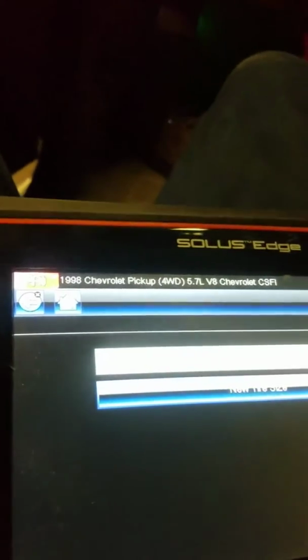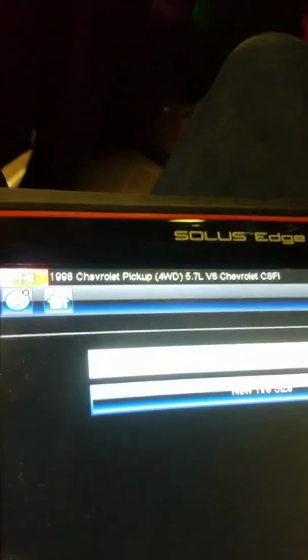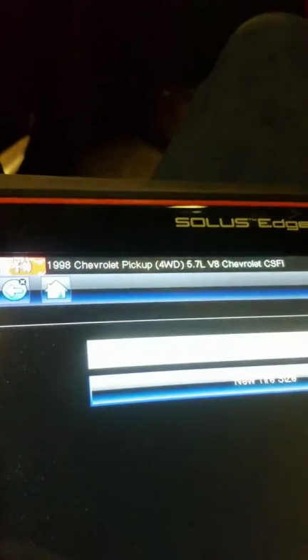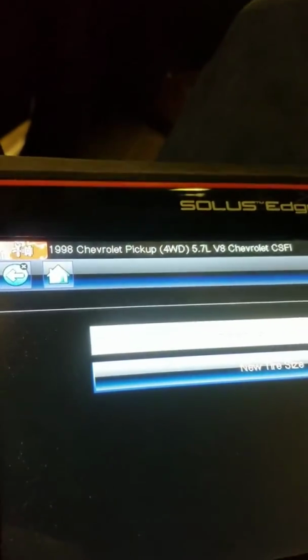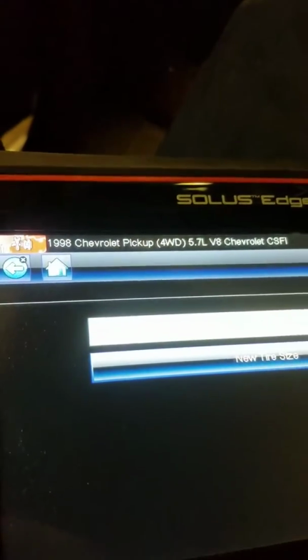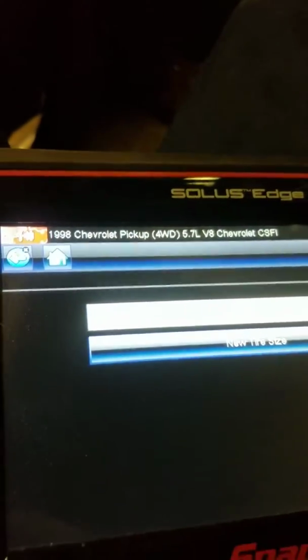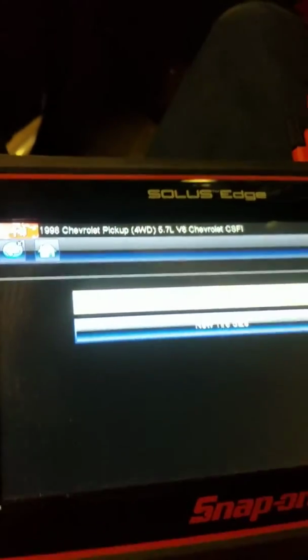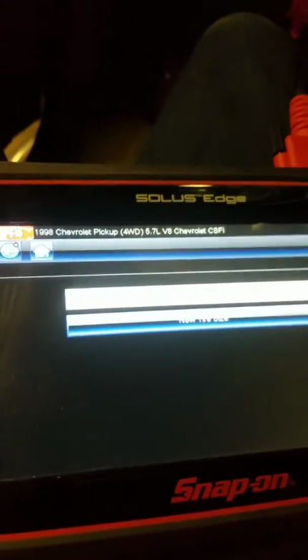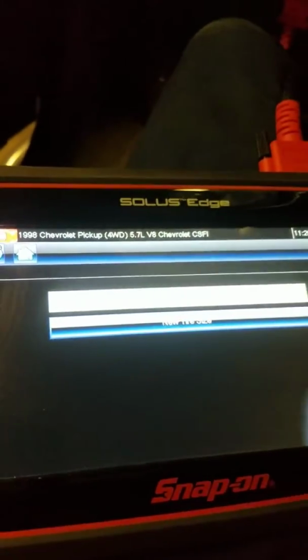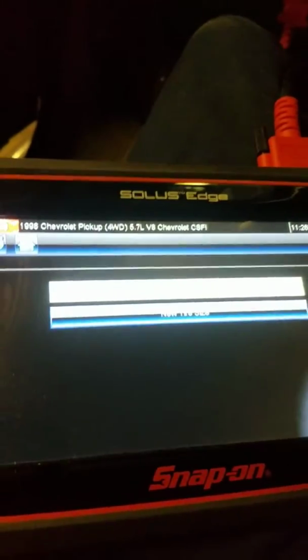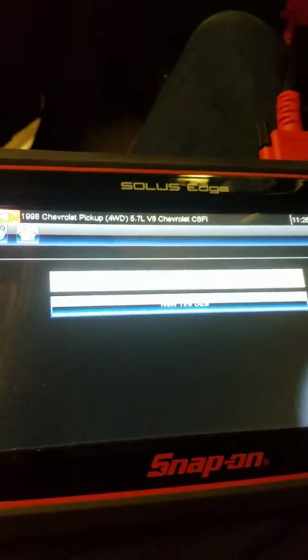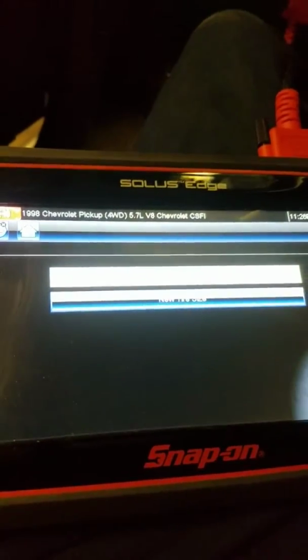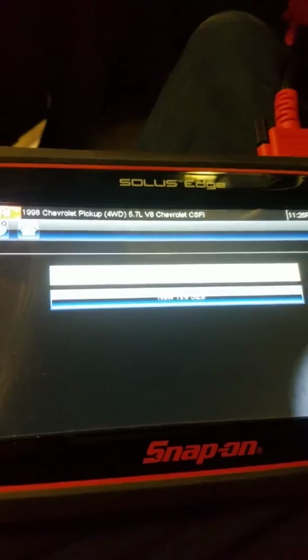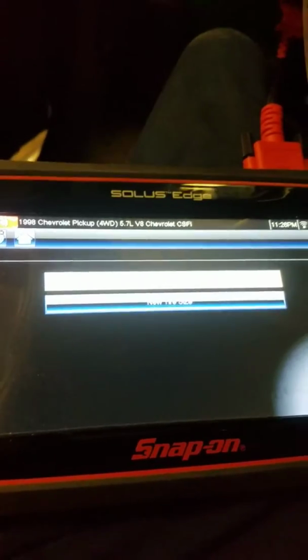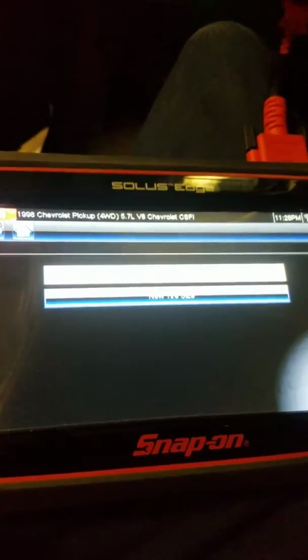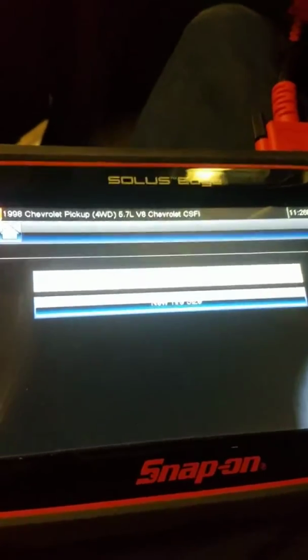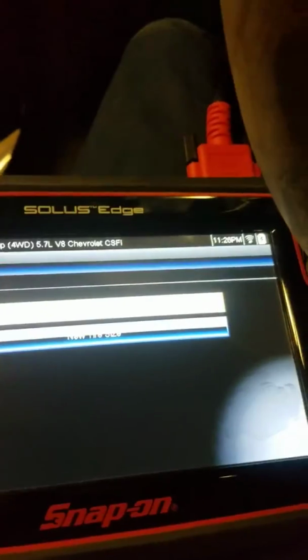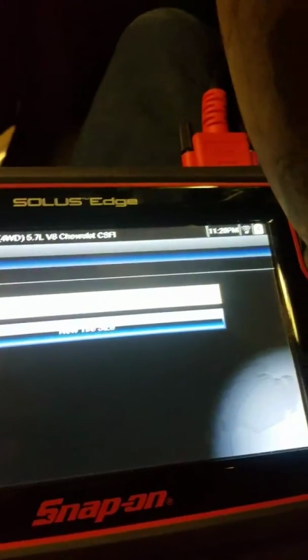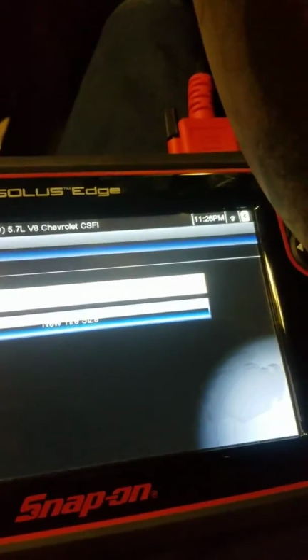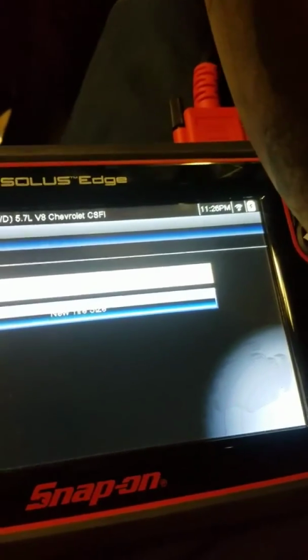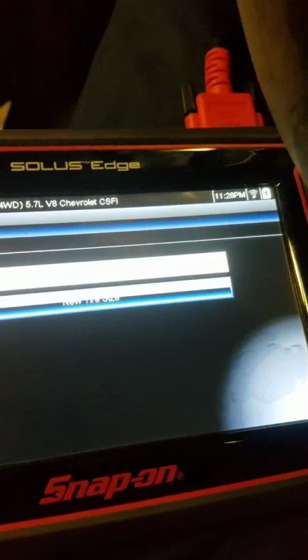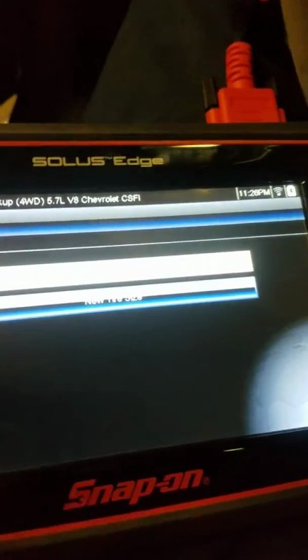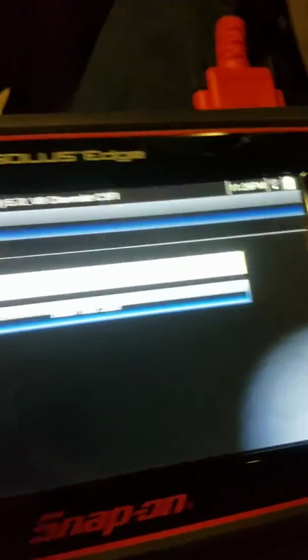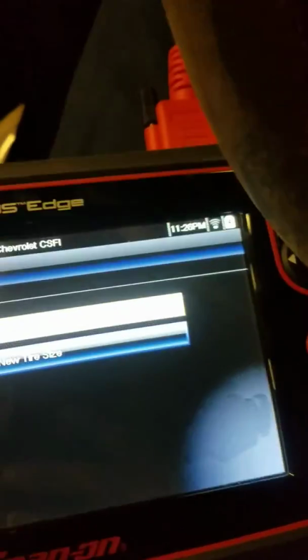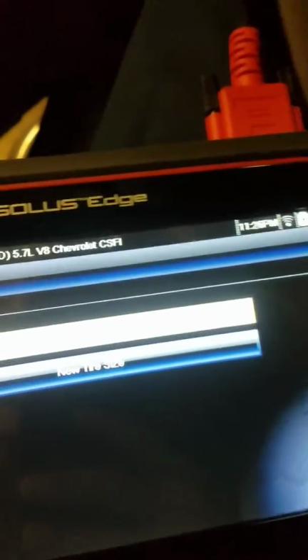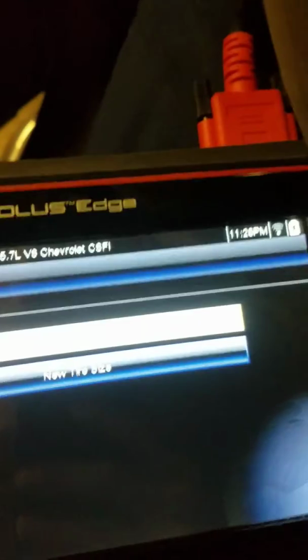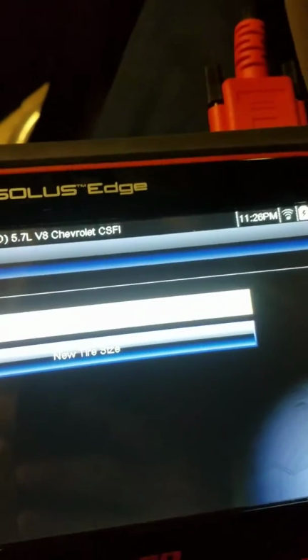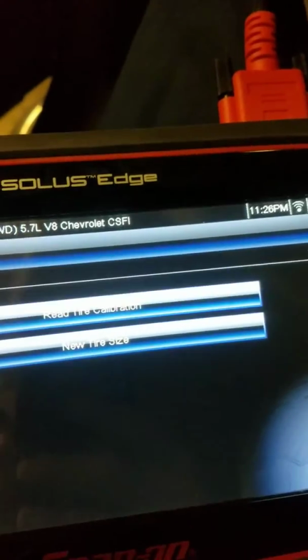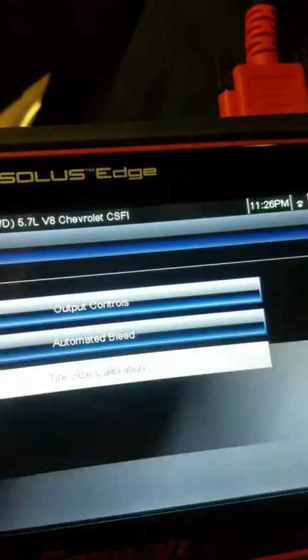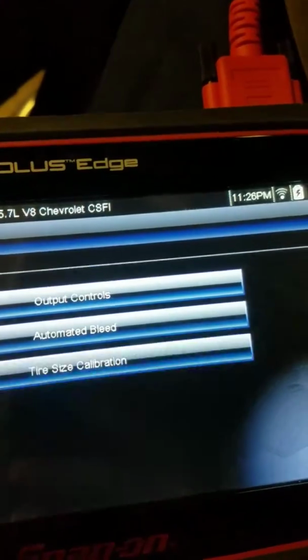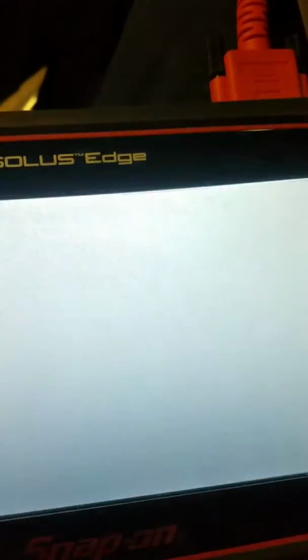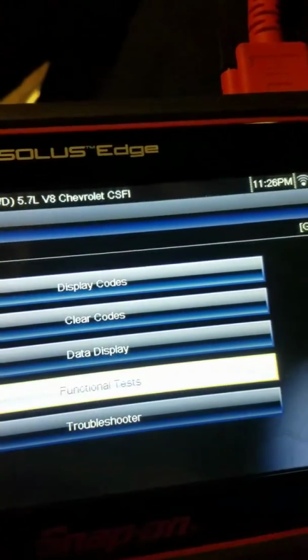As you can see on here, it says 98 Chevy pickup. This is a Snap-on Solus — this is the scanner that I use for pretty much everything. Let me start from the beginning.